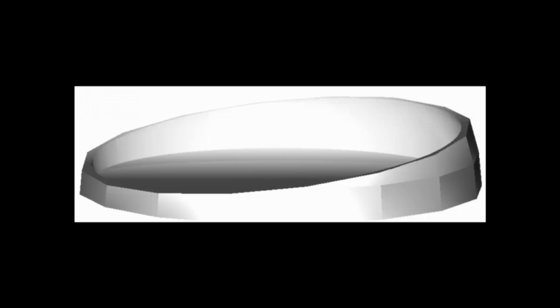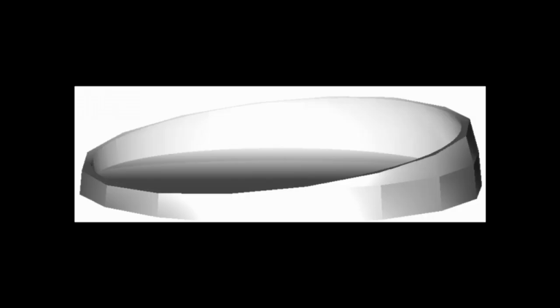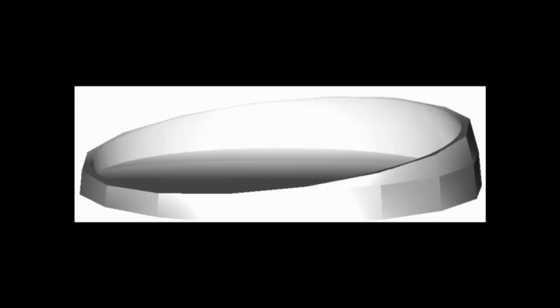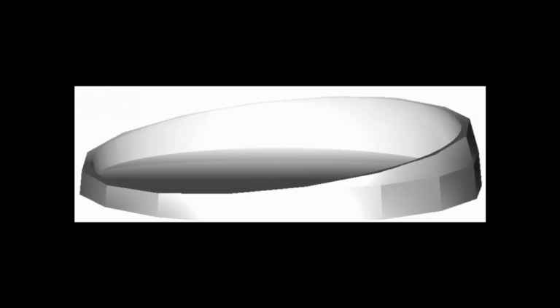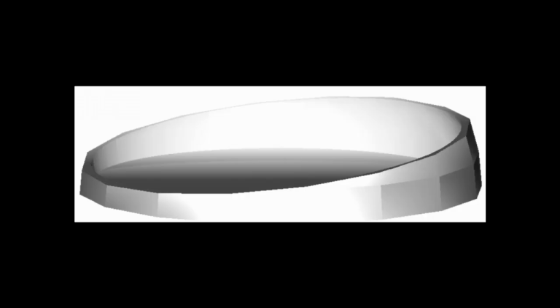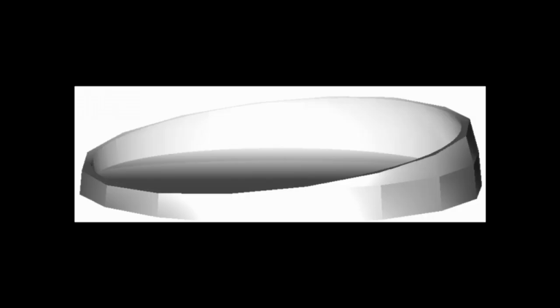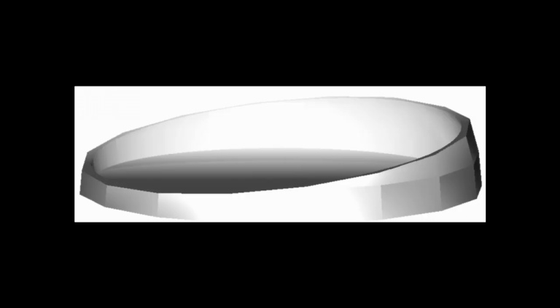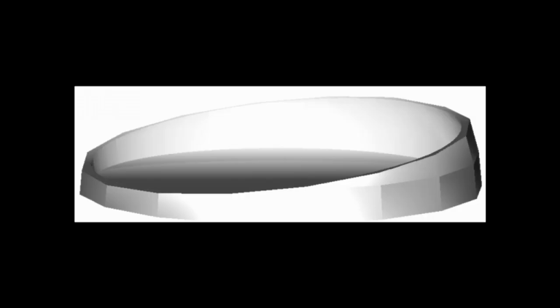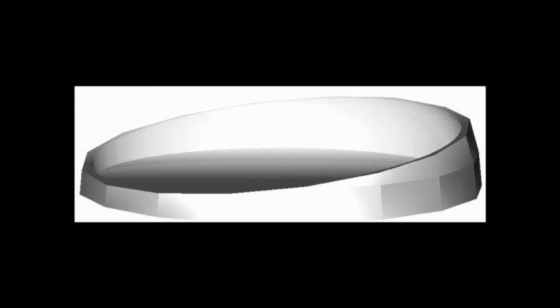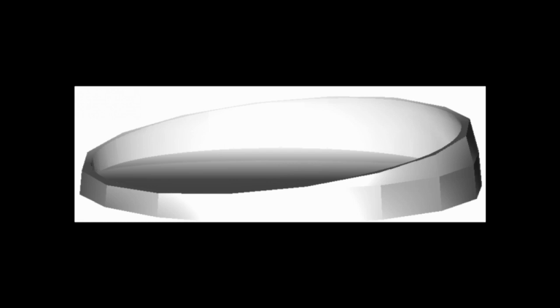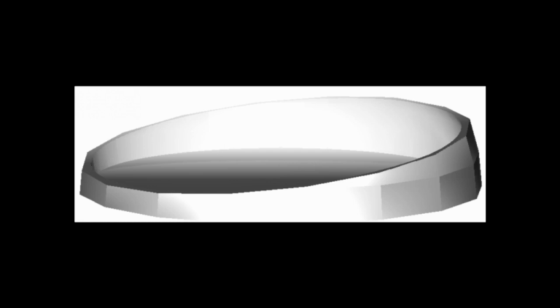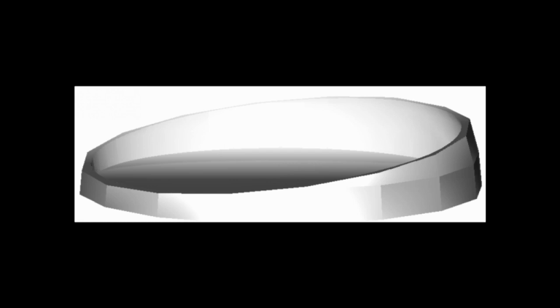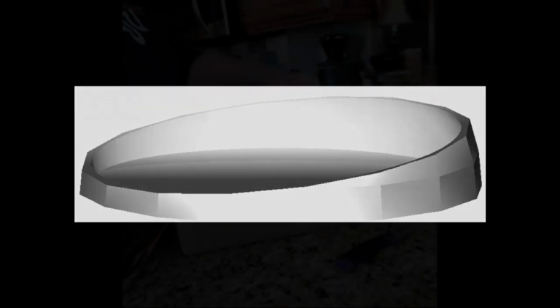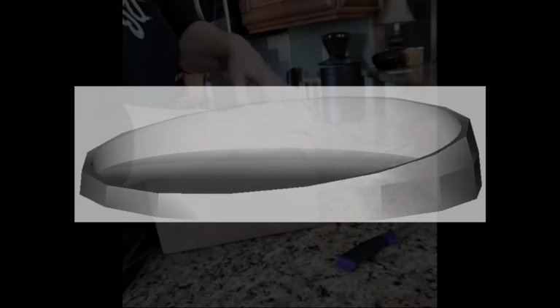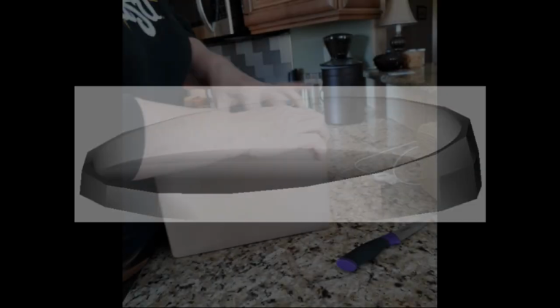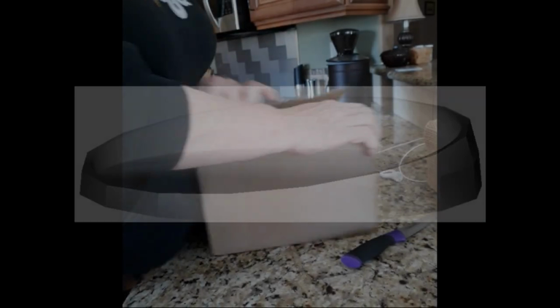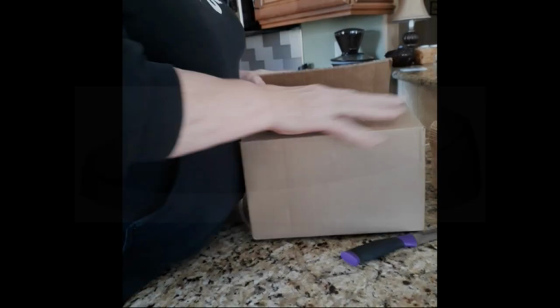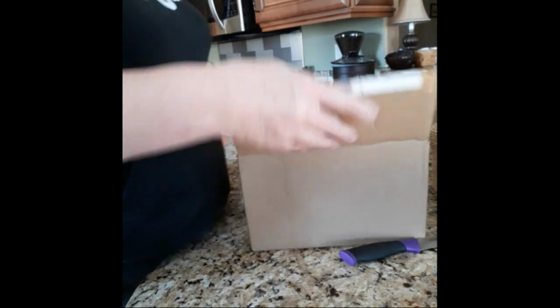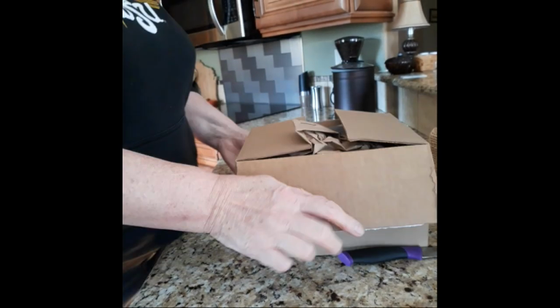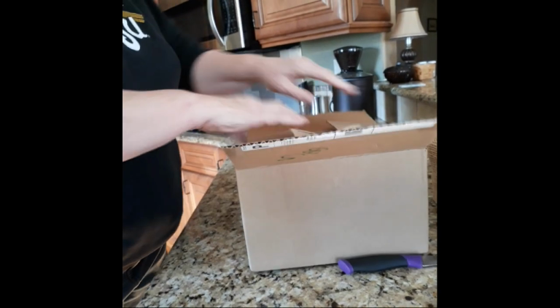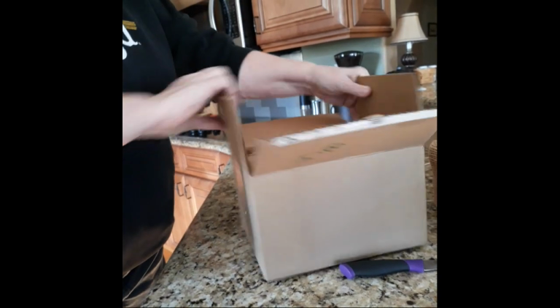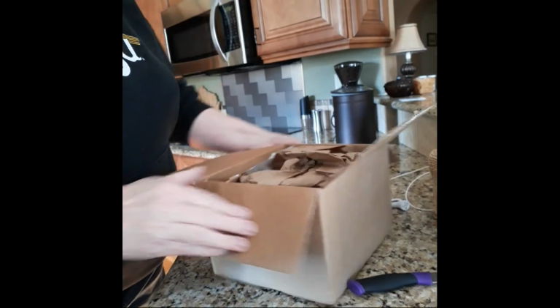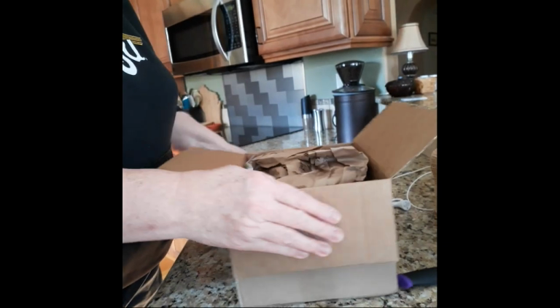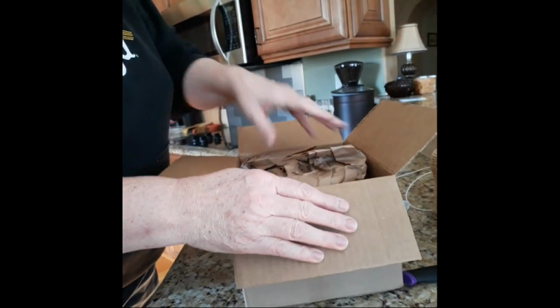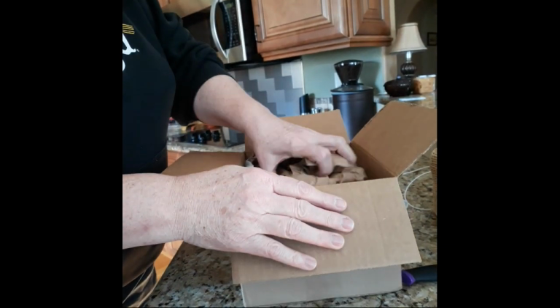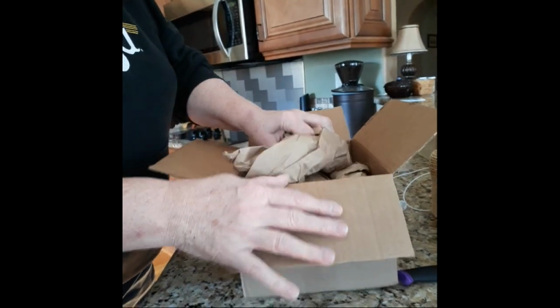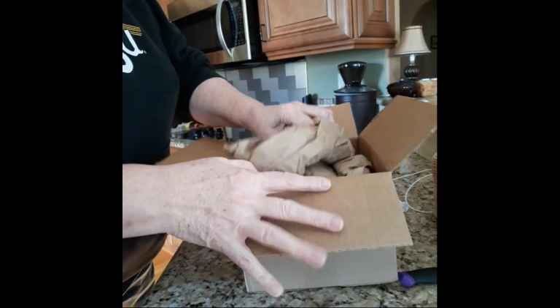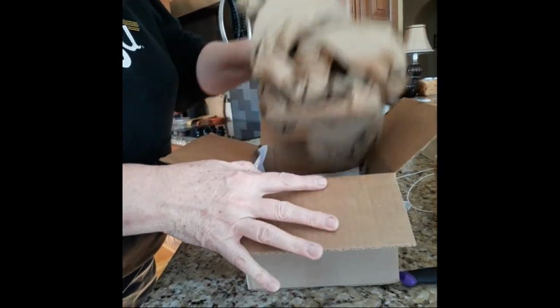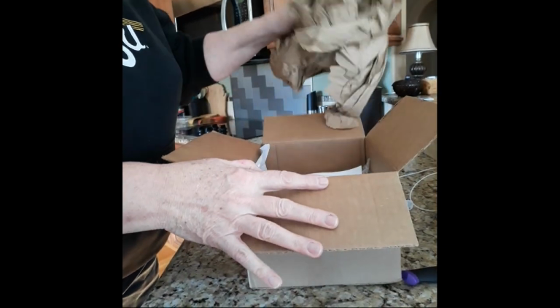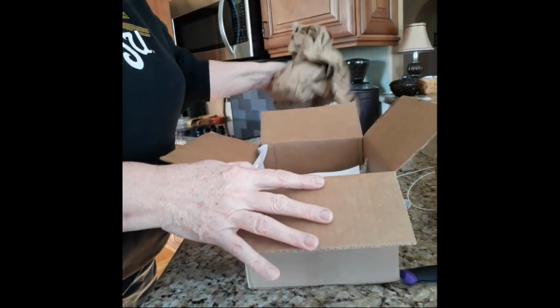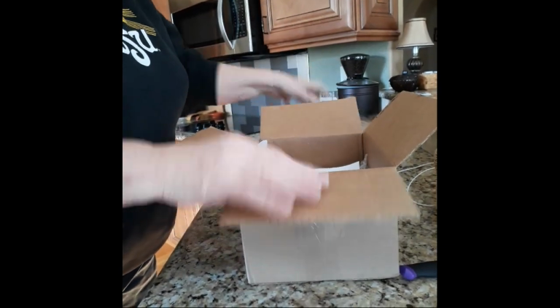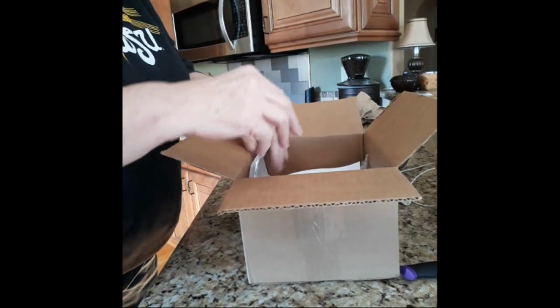I needed a plate that had a concave side and a lower opposite side edge. I found one online and seeing it was so inexpensive, I figured it was worth the risk. I'm happy to announce that risk turned out just great for me.